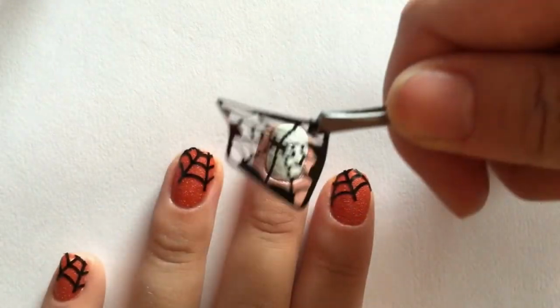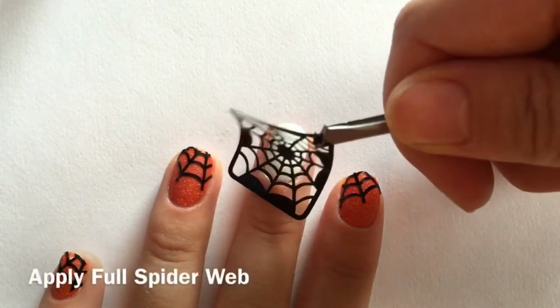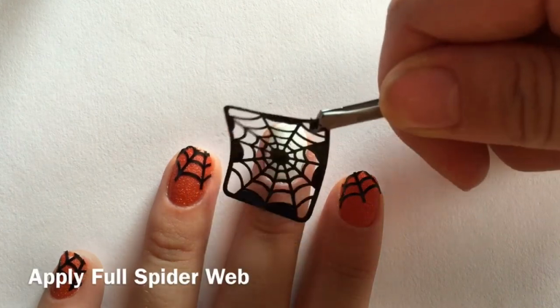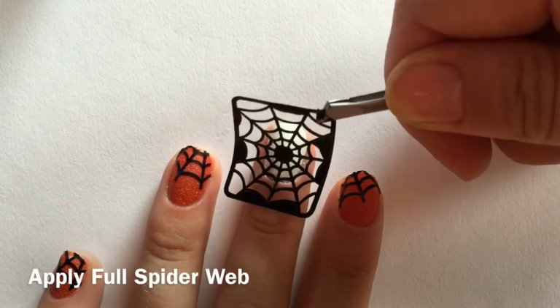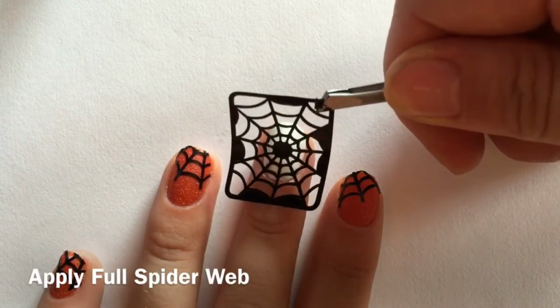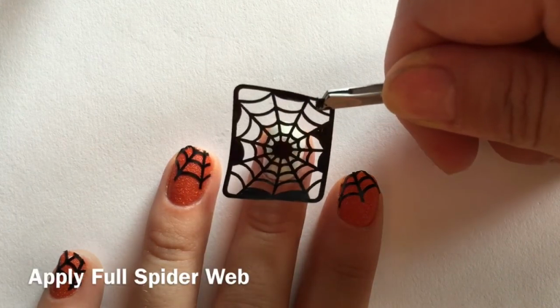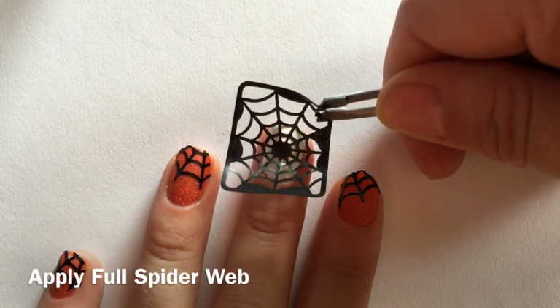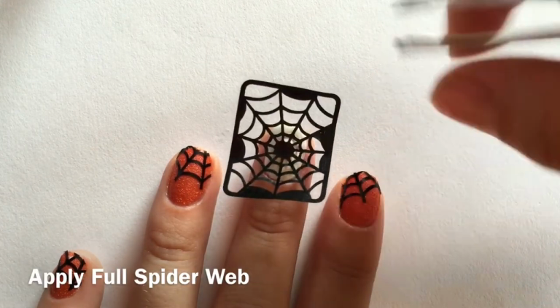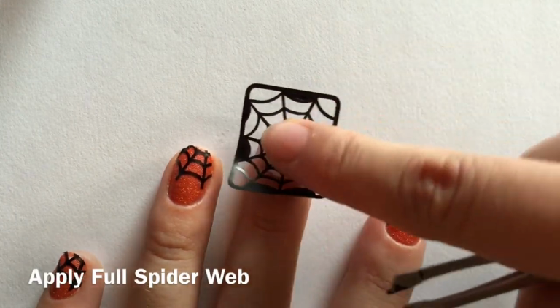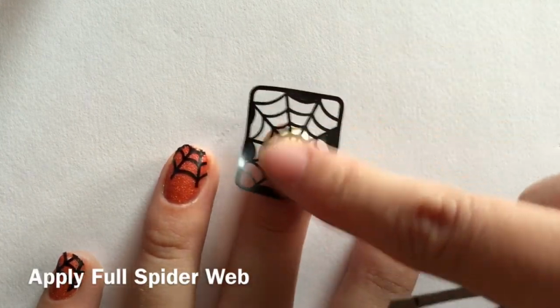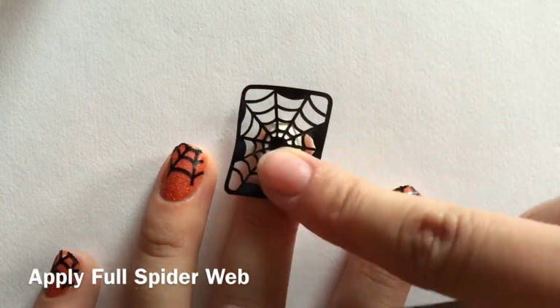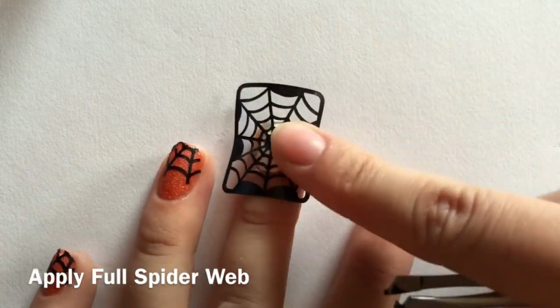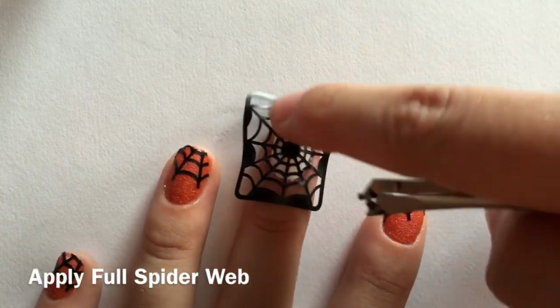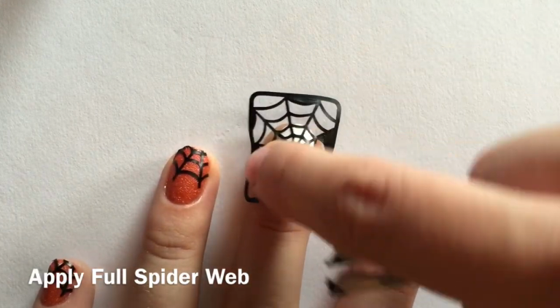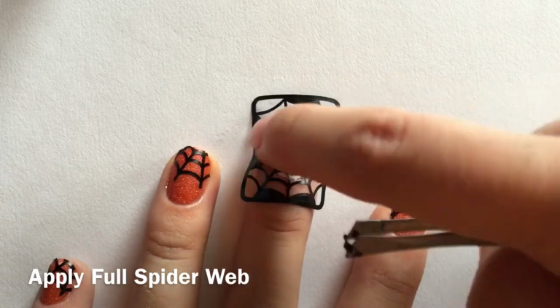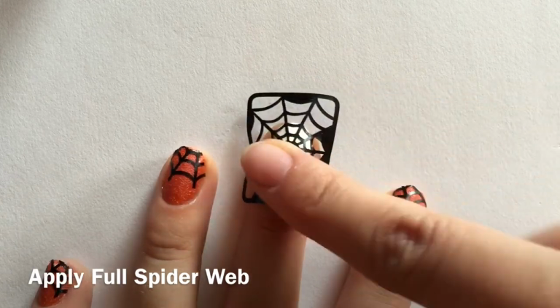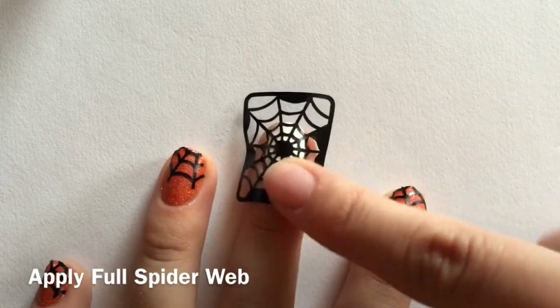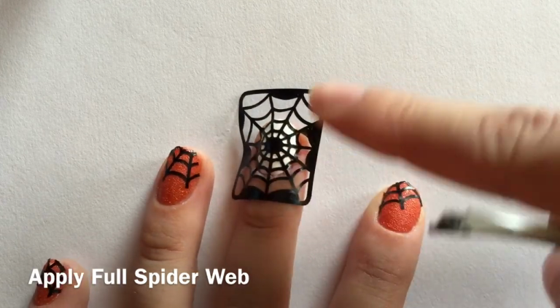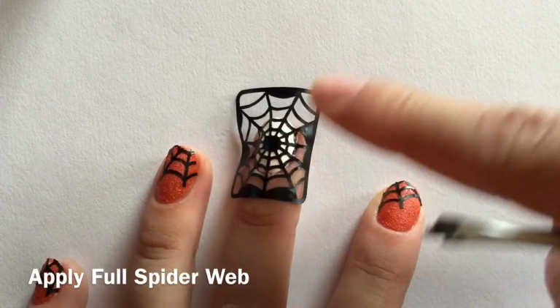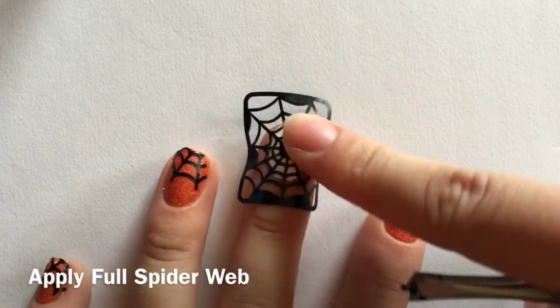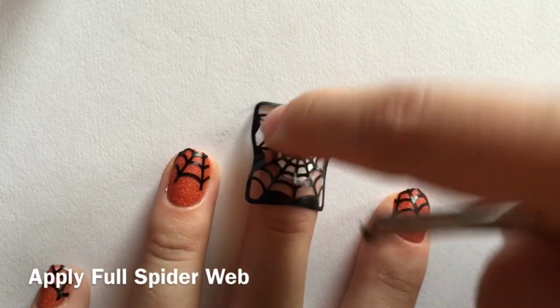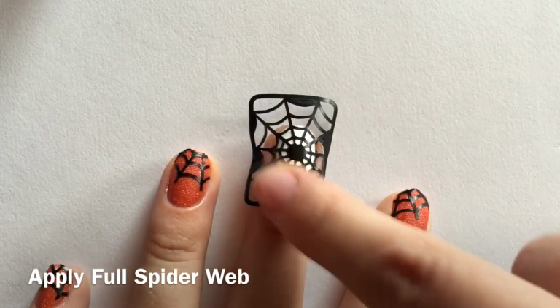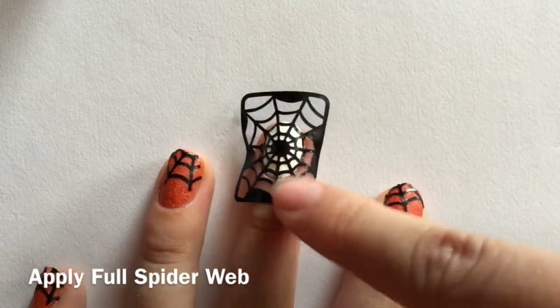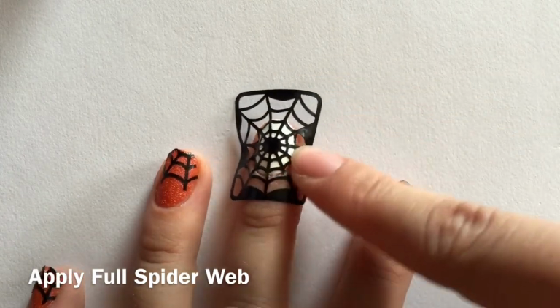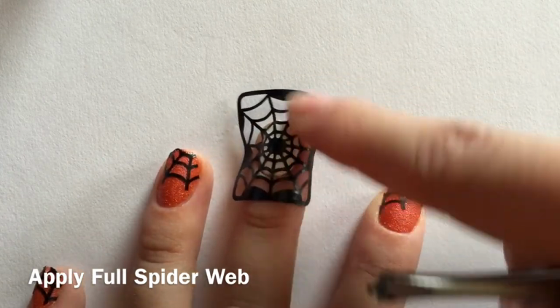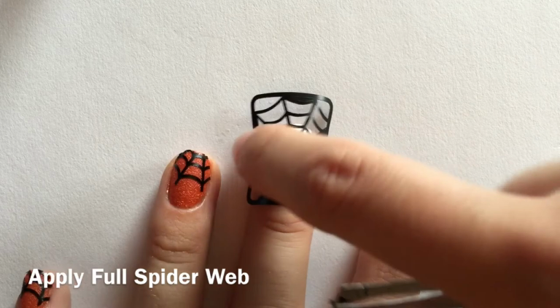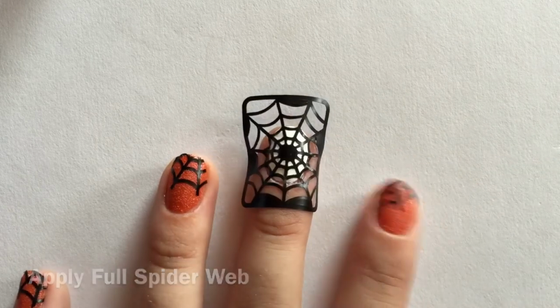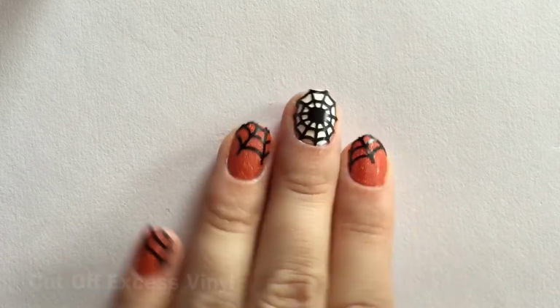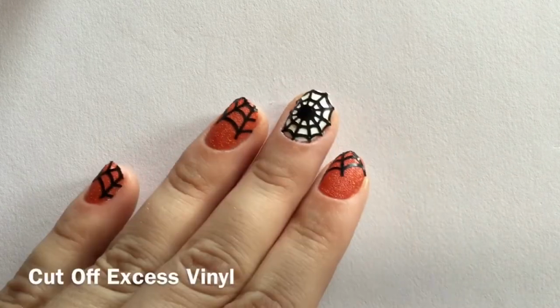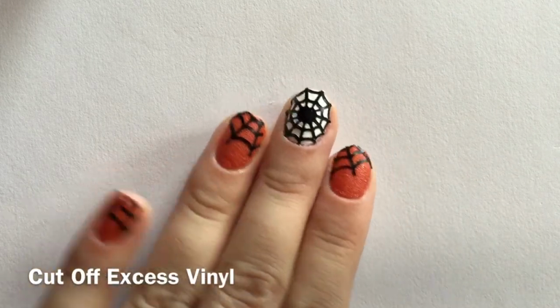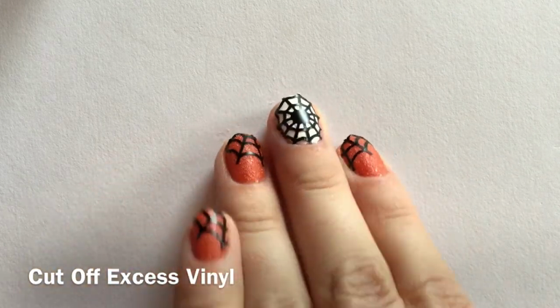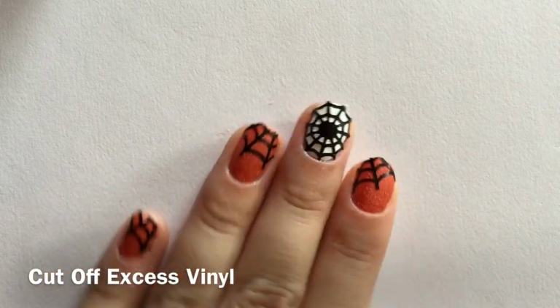You will now apply the full spiderweb vinyl onto your middle and thumb. Press down and make sure you get those corners. Using your cuticle nipper, you can cut out the excess spiderweb vinyl to make sure you get that perfect fit.